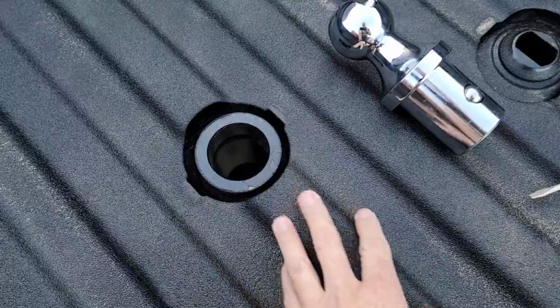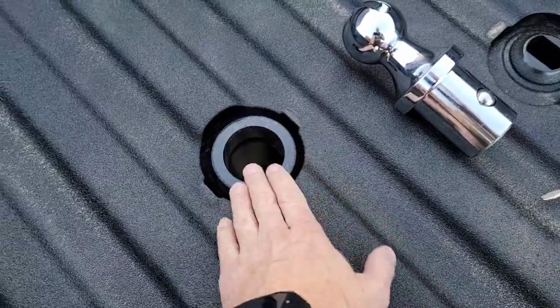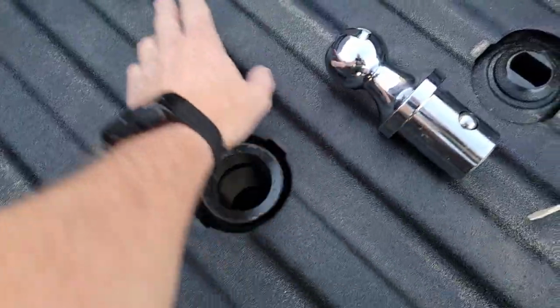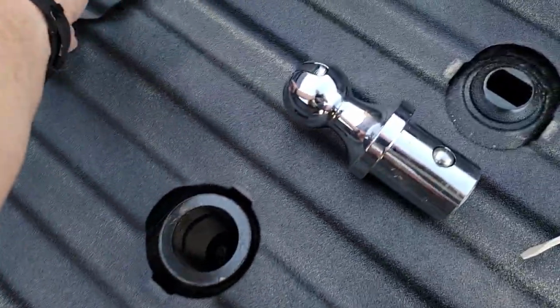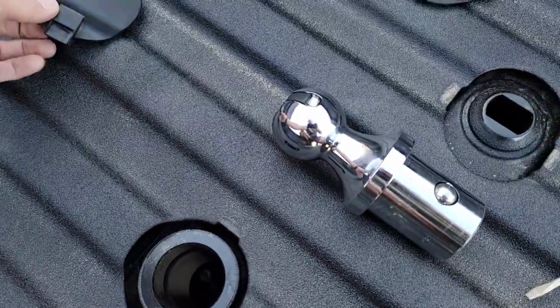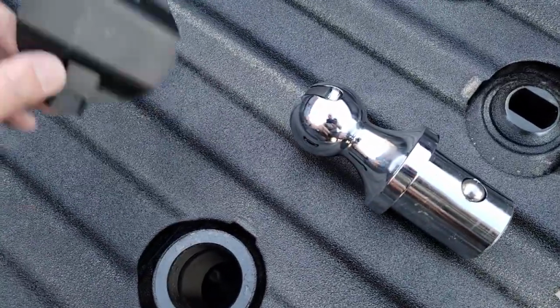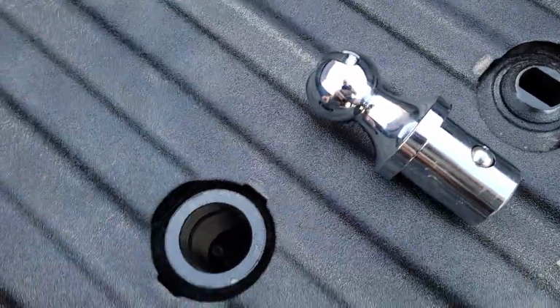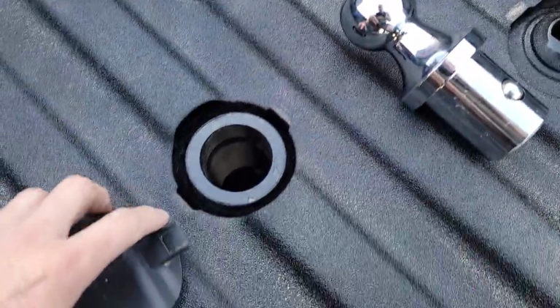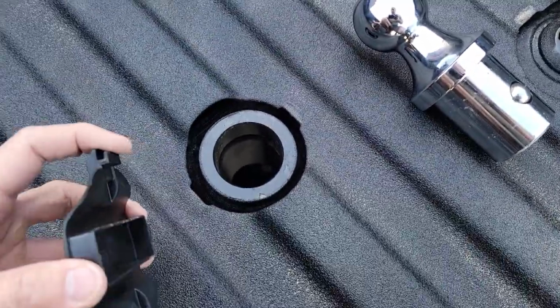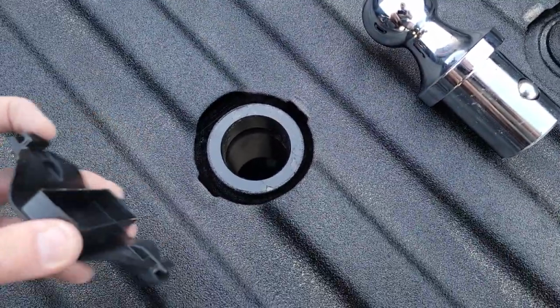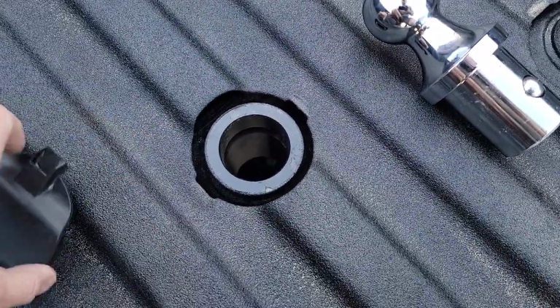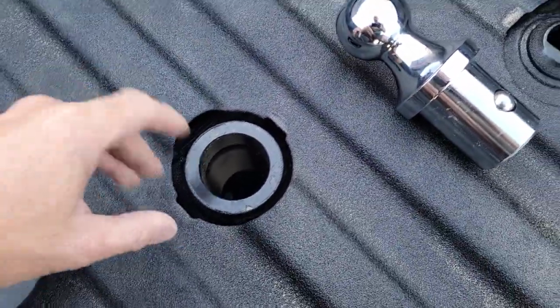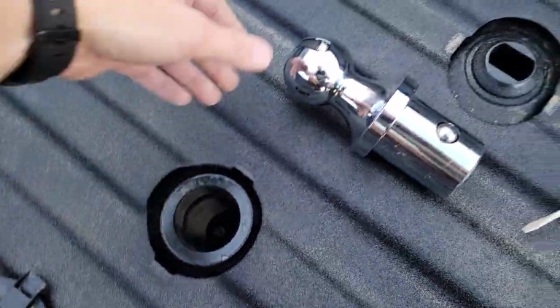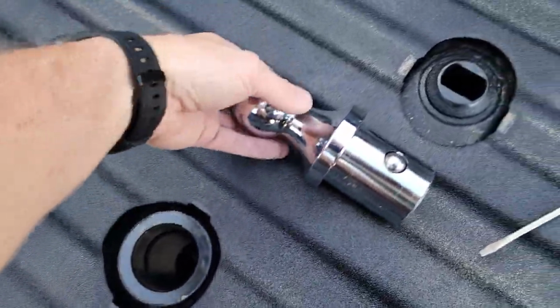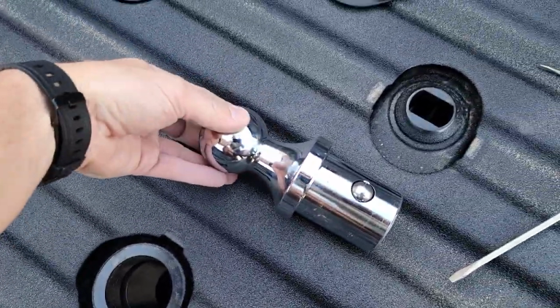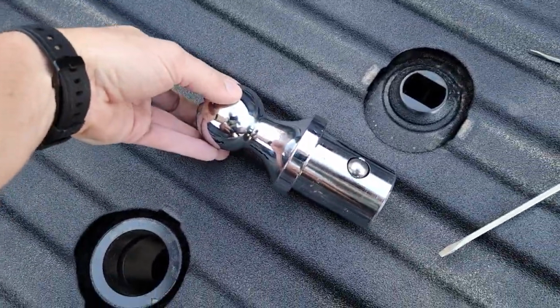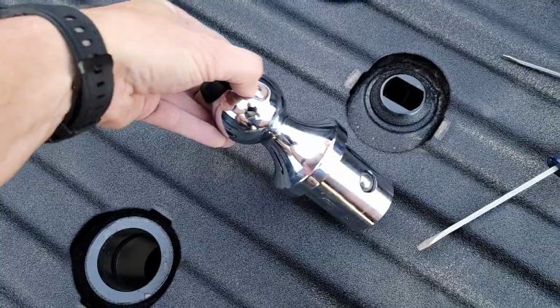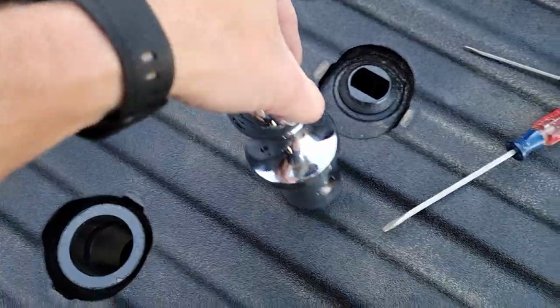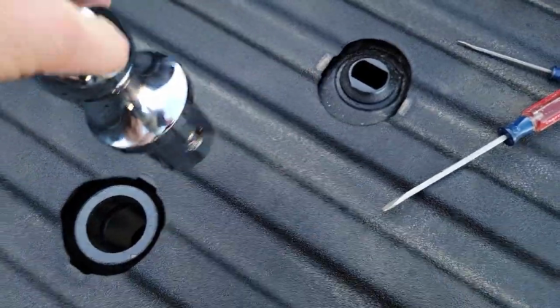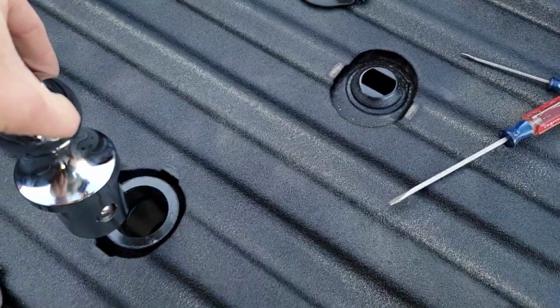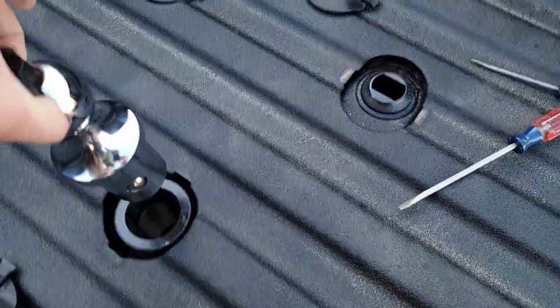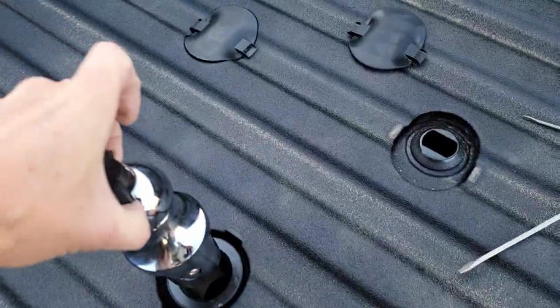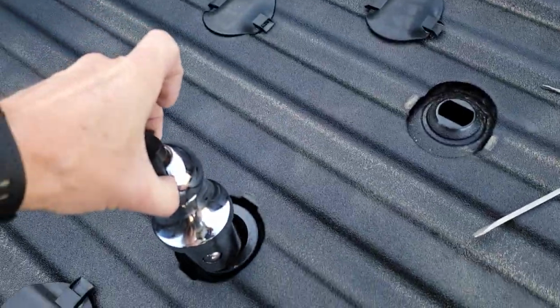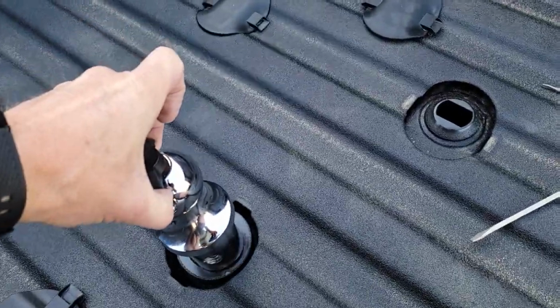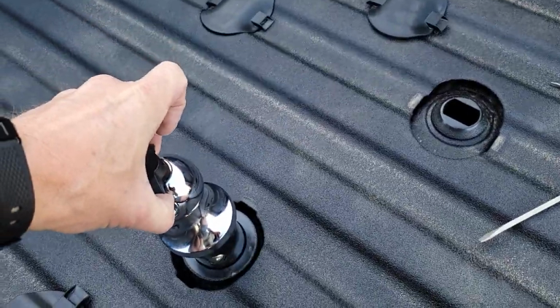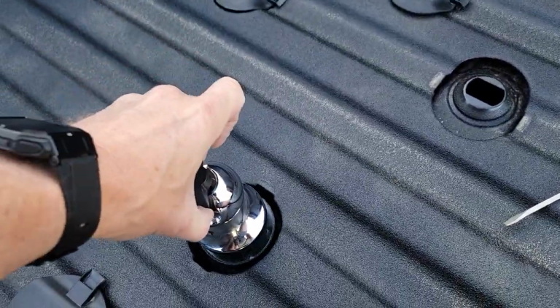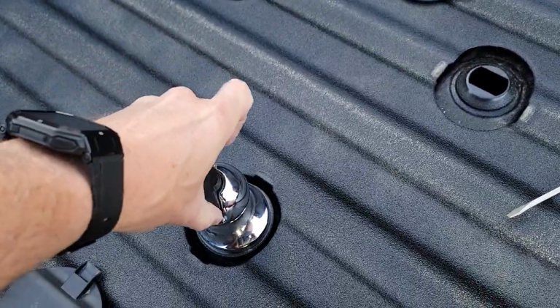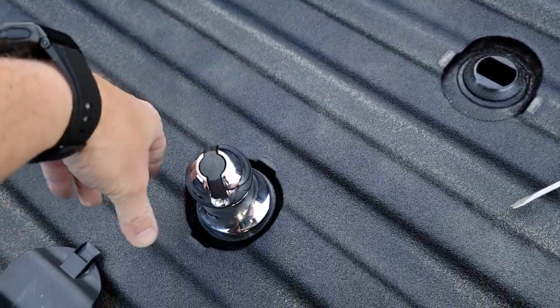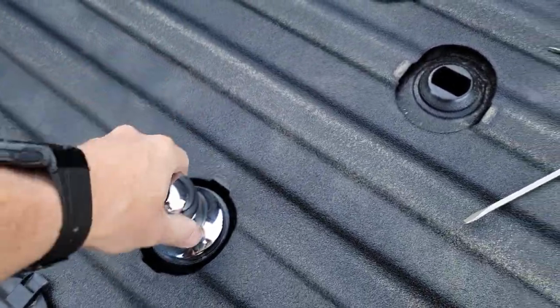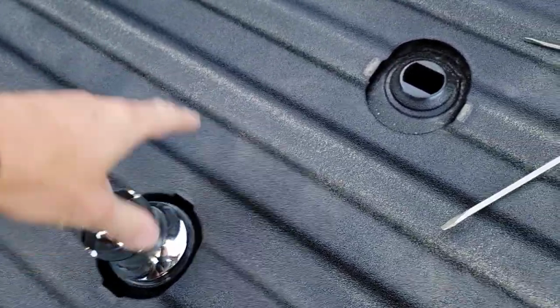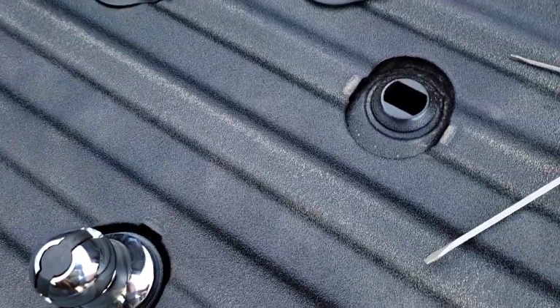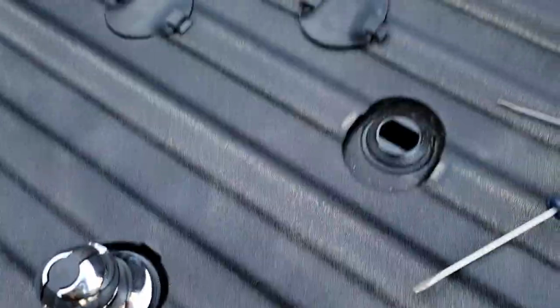So pop these little covers off — I usually use a little screwdriver to pop that off. Same as the Ford, you're going to pull this little pin up, drop that in there and we're good.